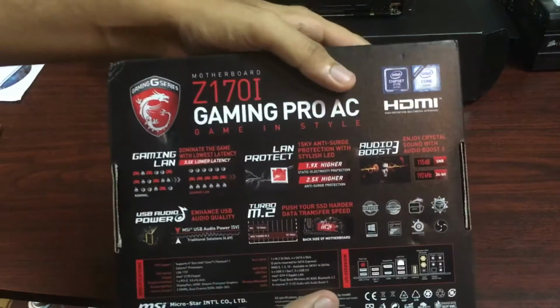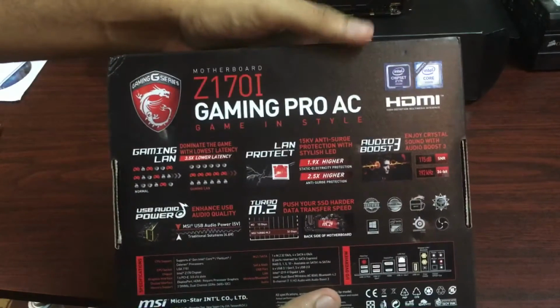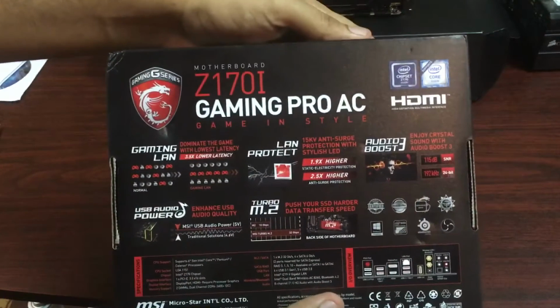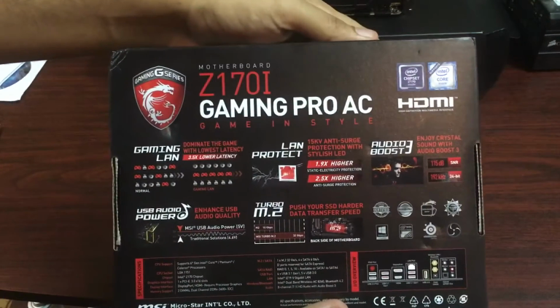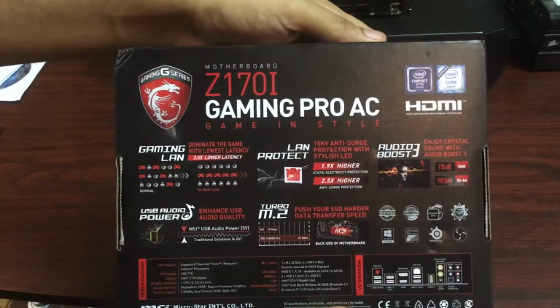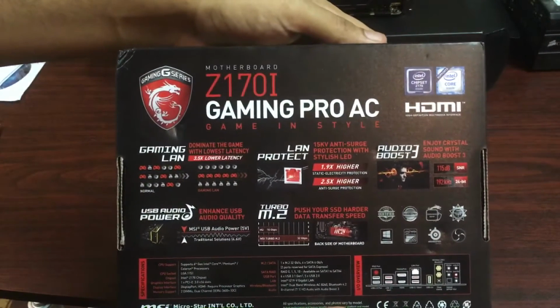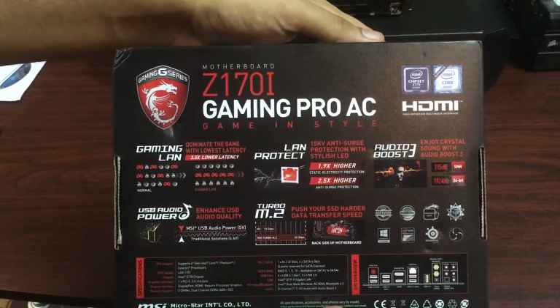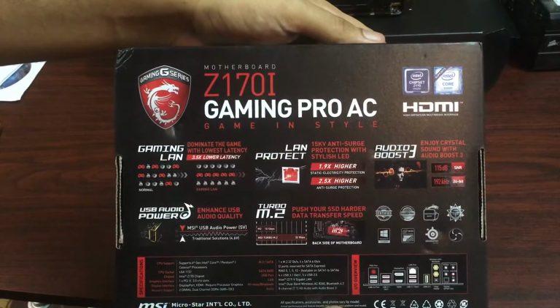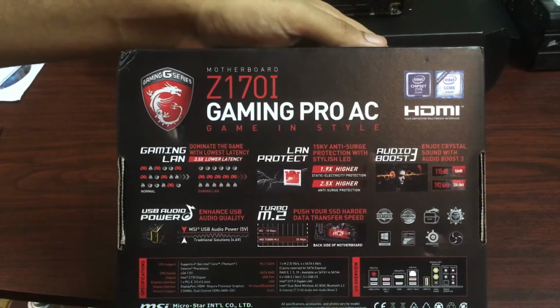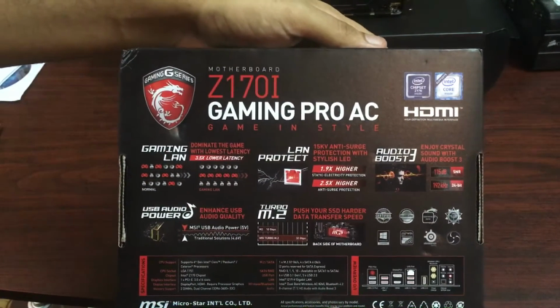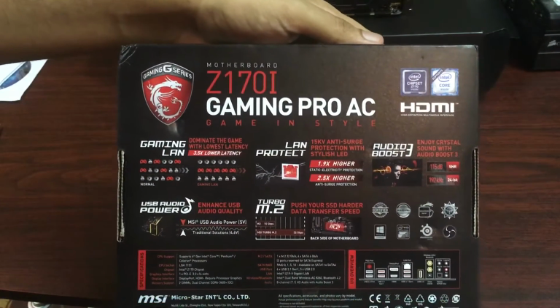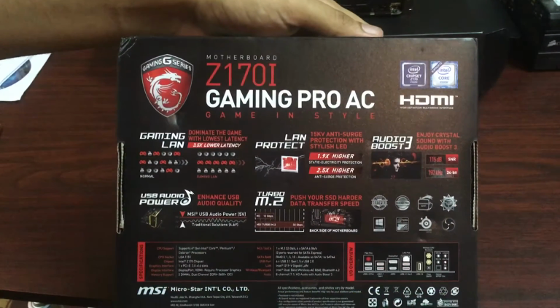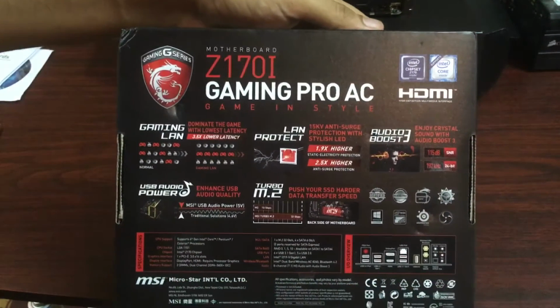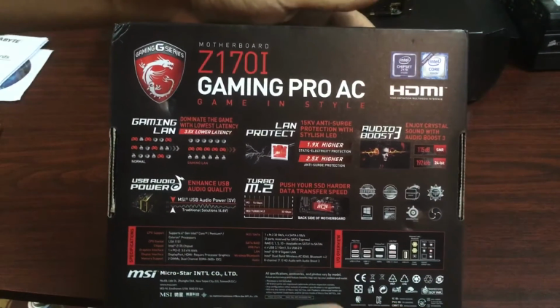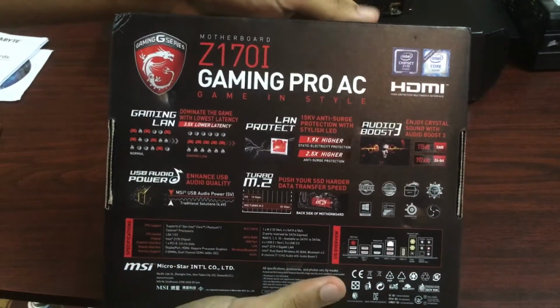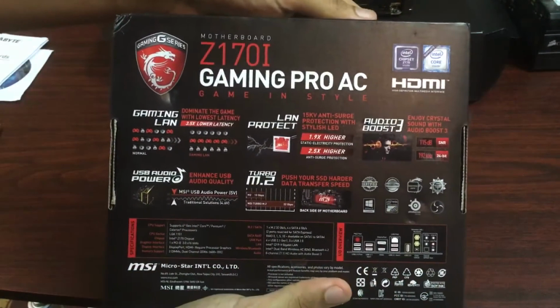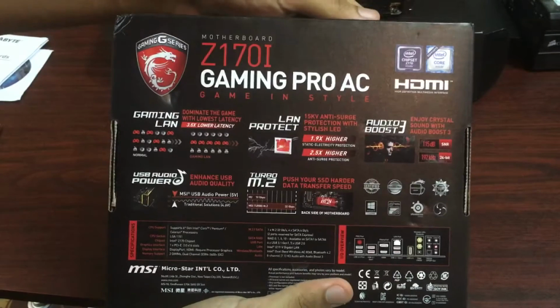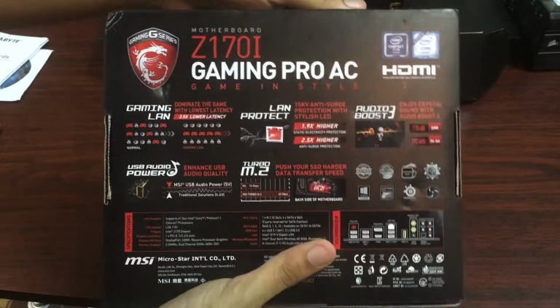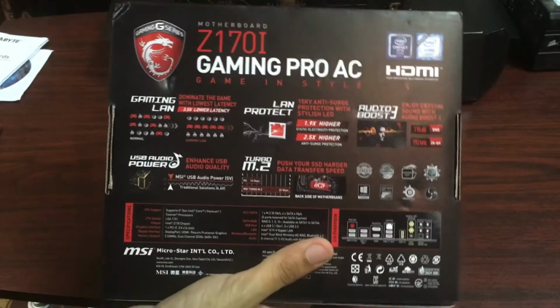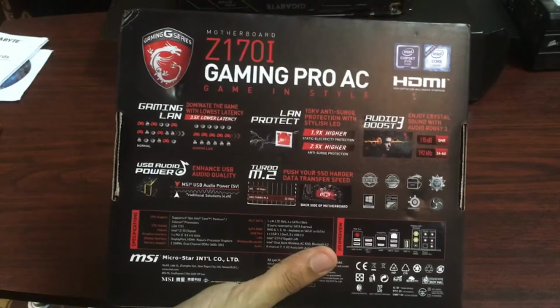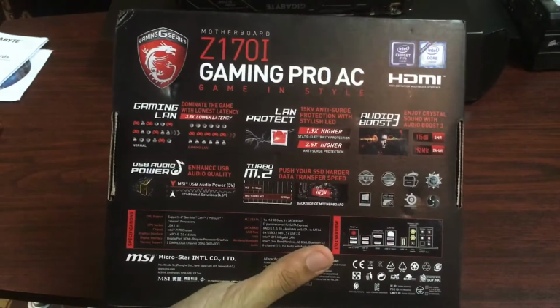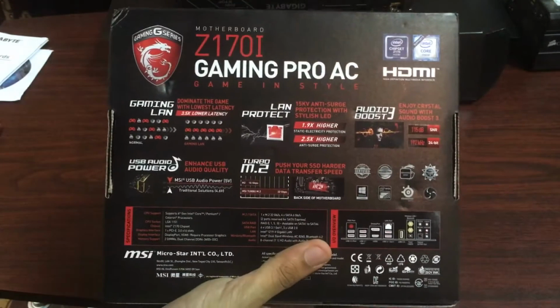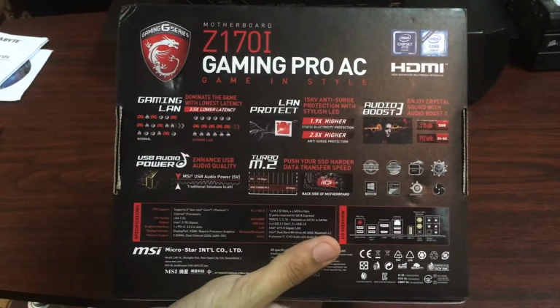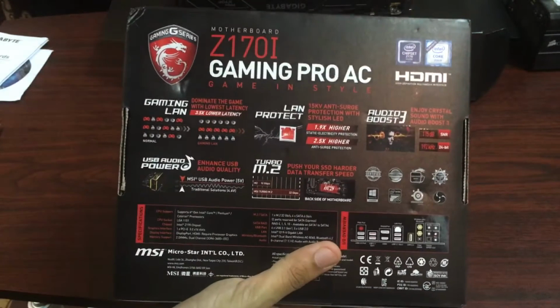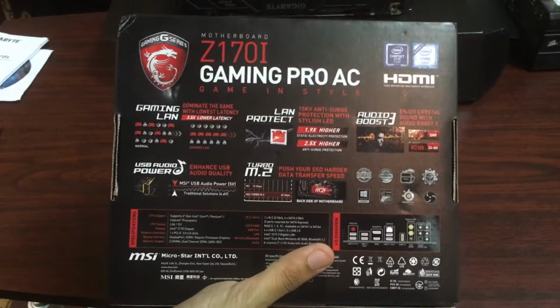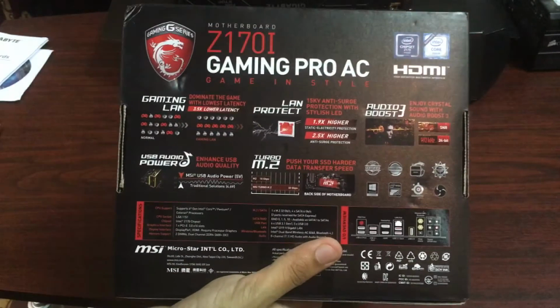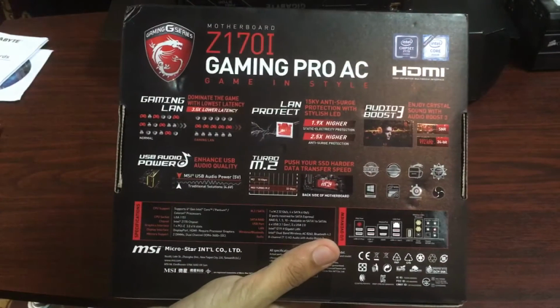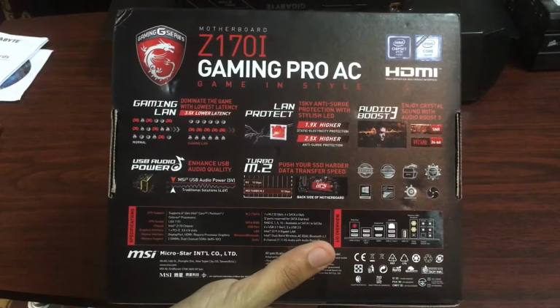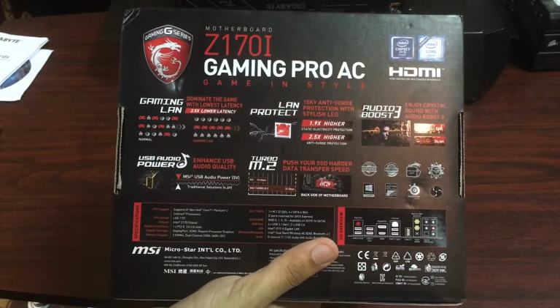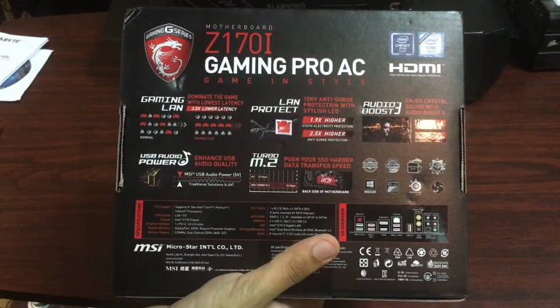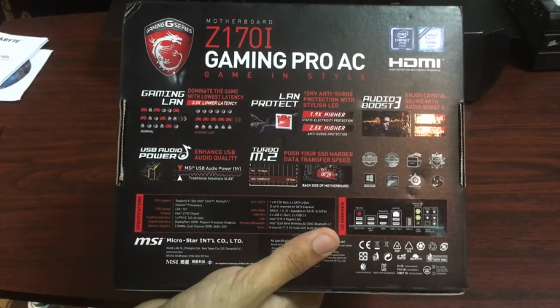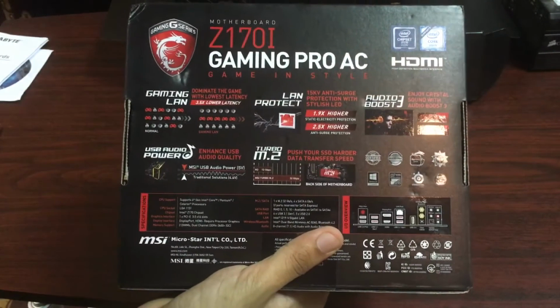I'm just going to get this a little bit closer to the camera so you guys can read for yourself. LGA-1151 Gaming LAN.